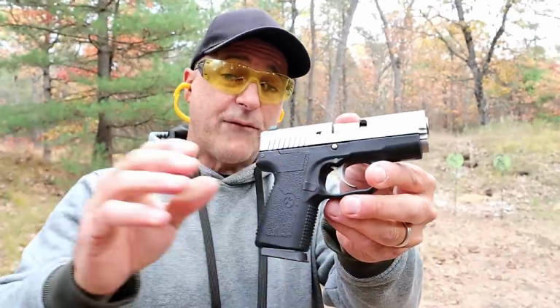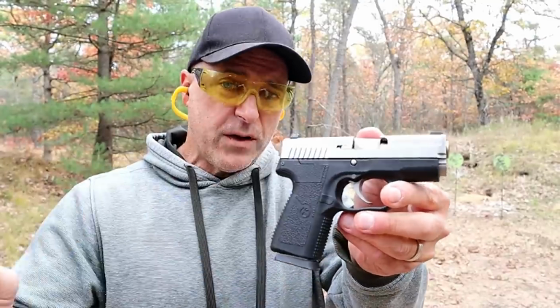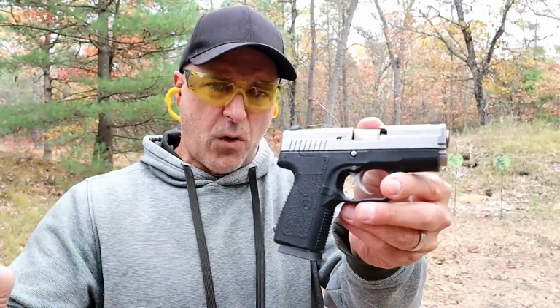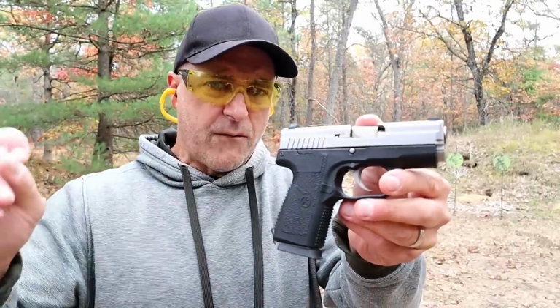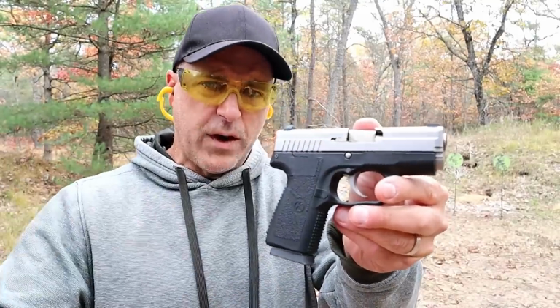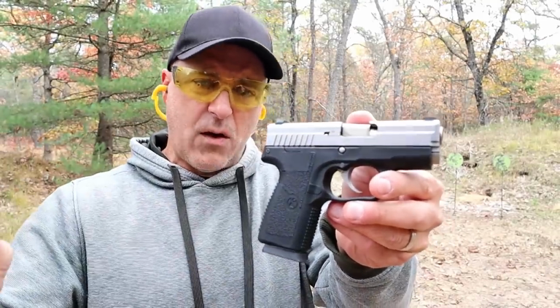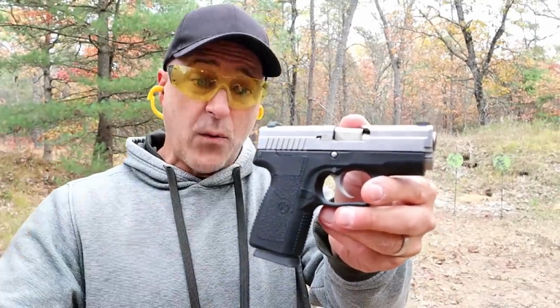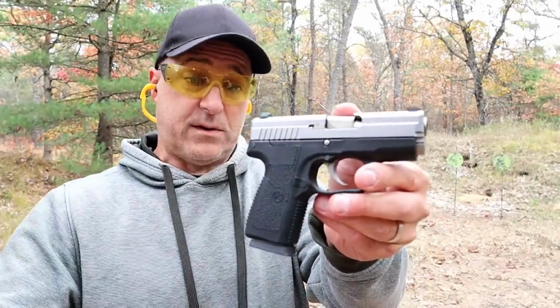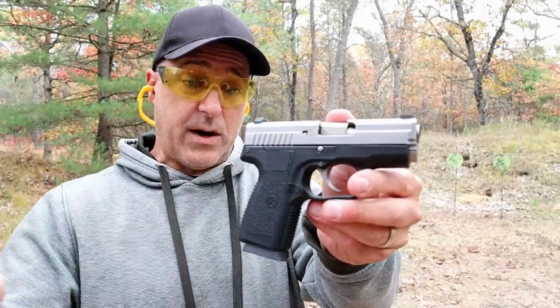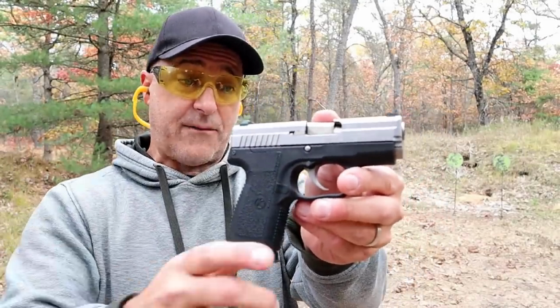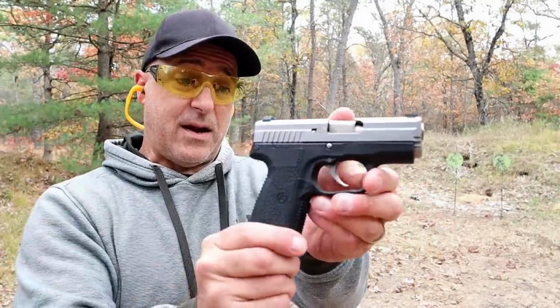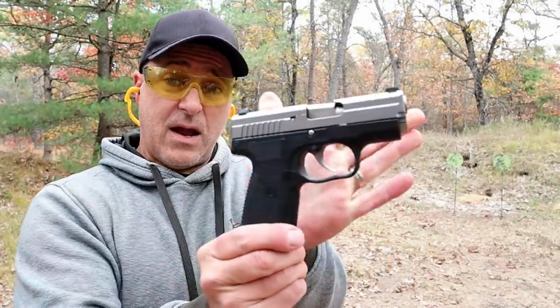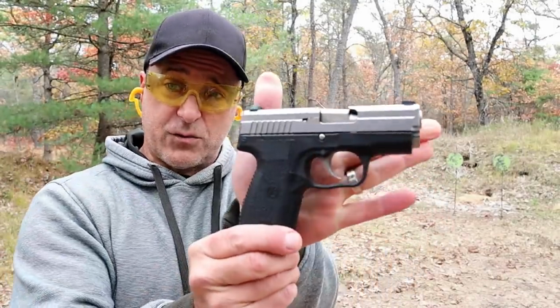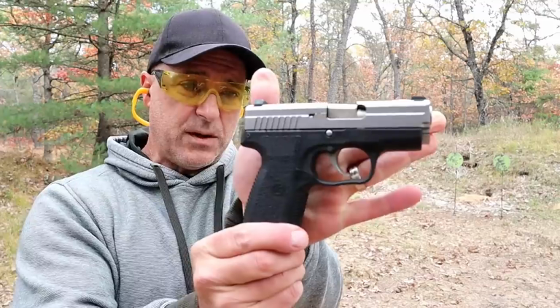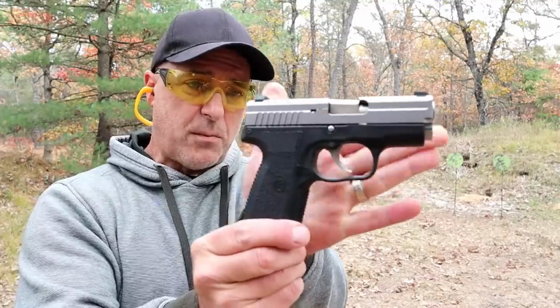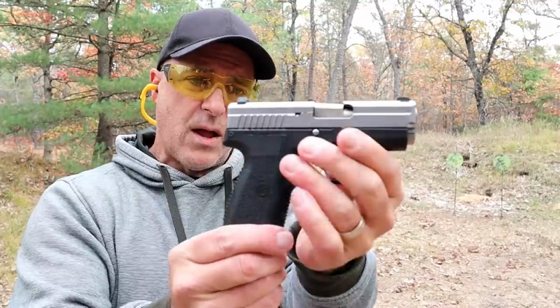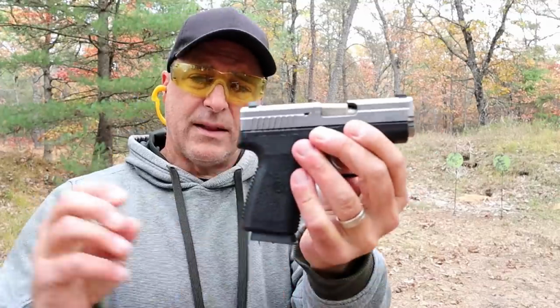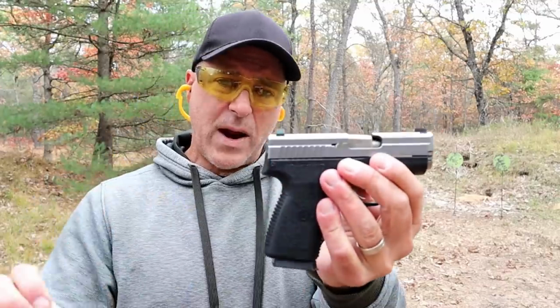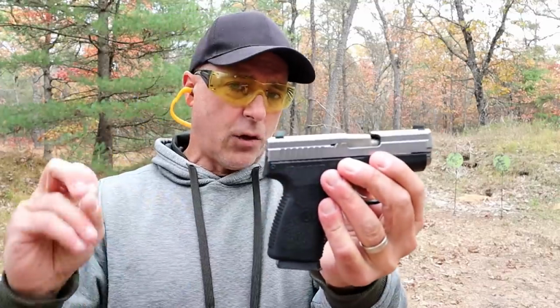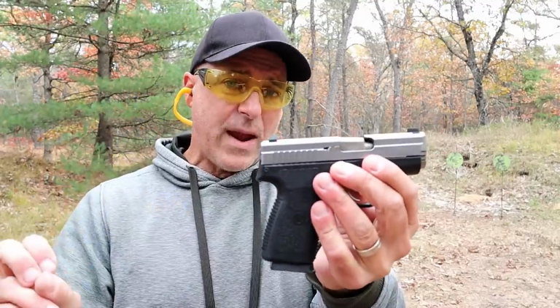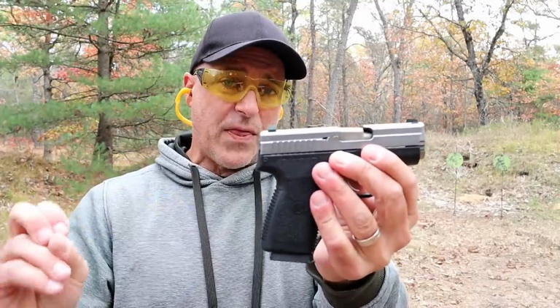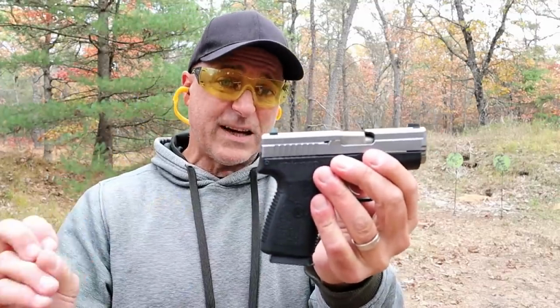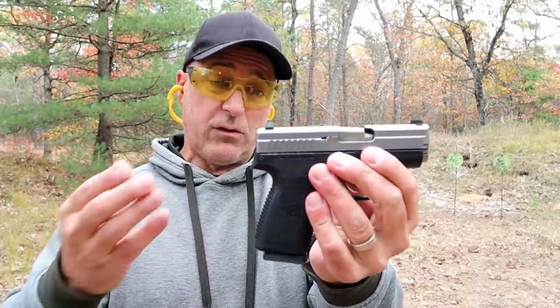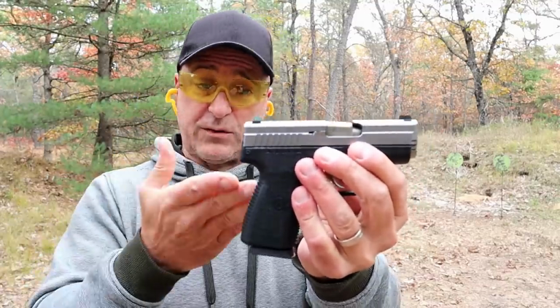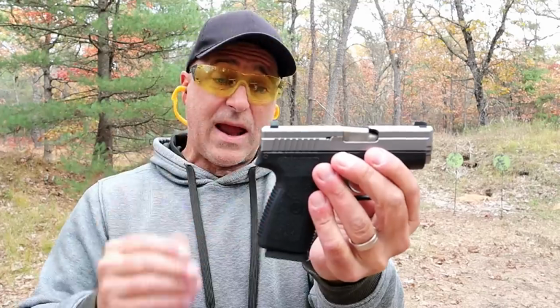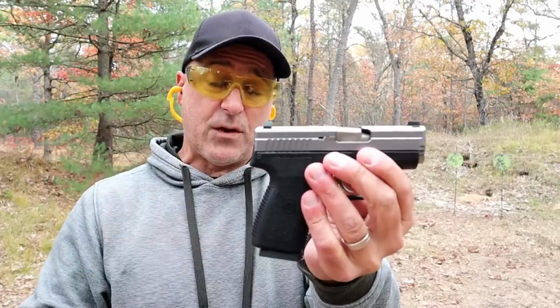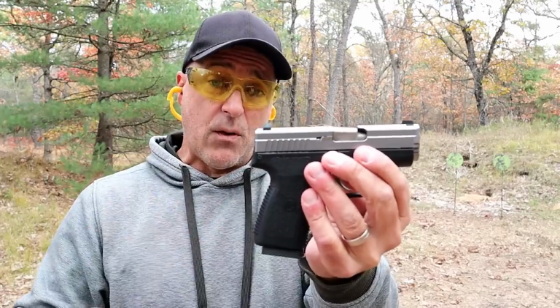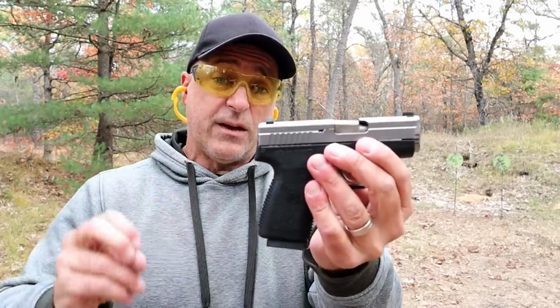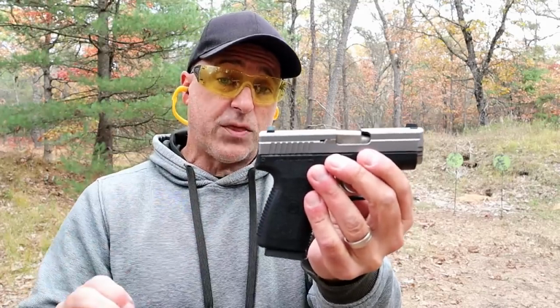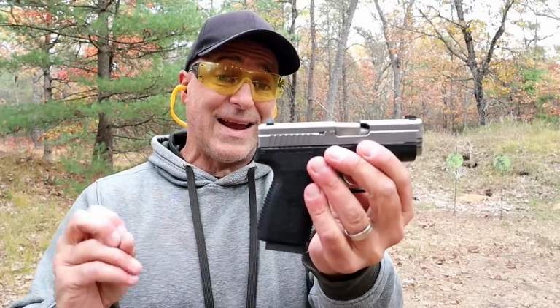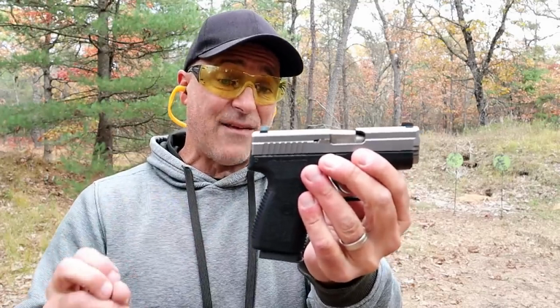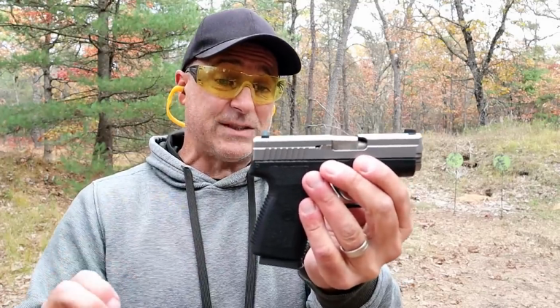I've owned this for four years now and have always enjoyed it. I find it extremely small and lightweight — its loaded weight with six rounds, which is what I have in there now, is 23 and a half ounces.